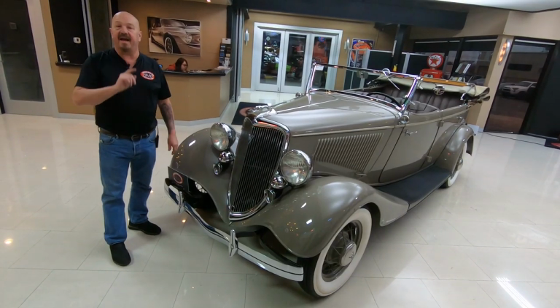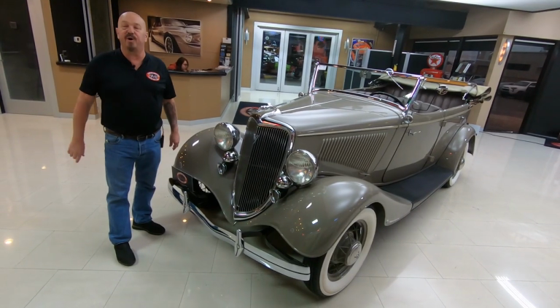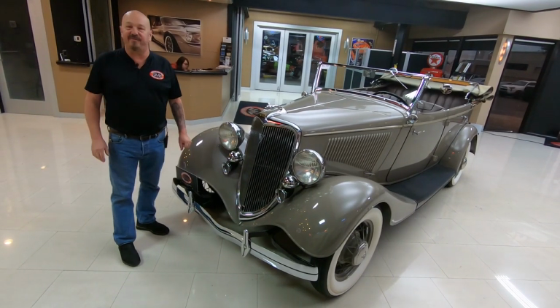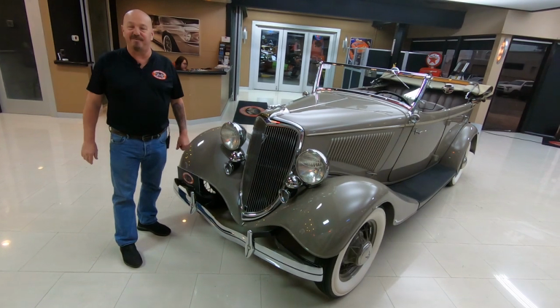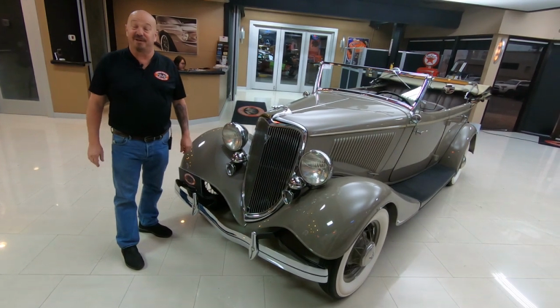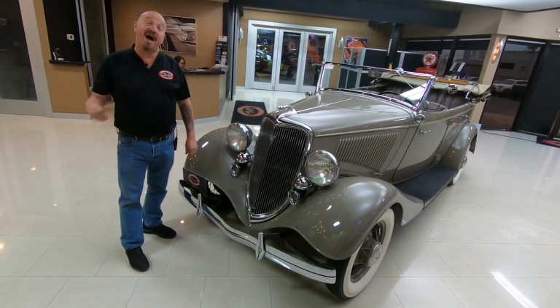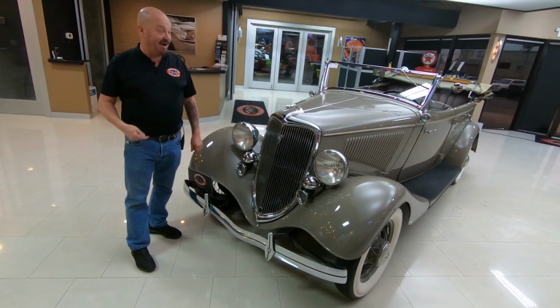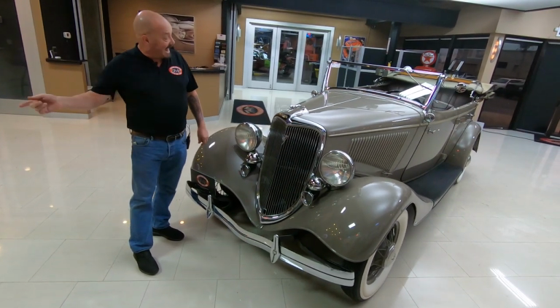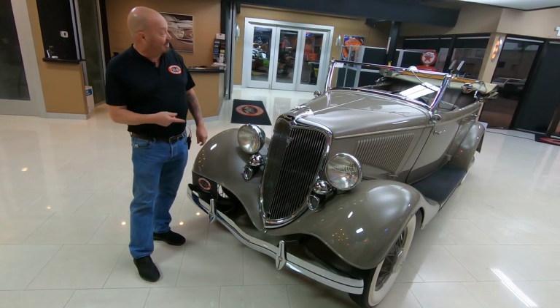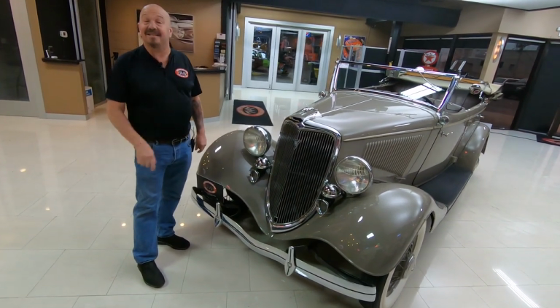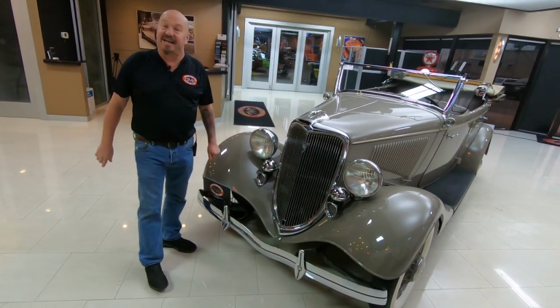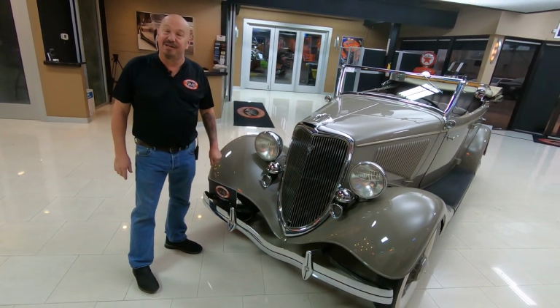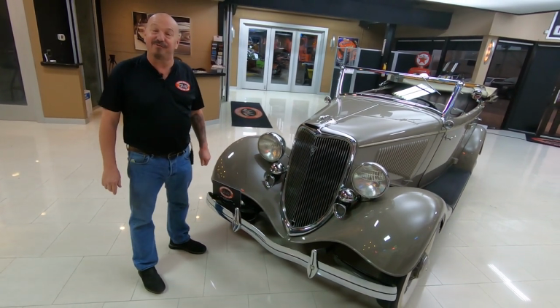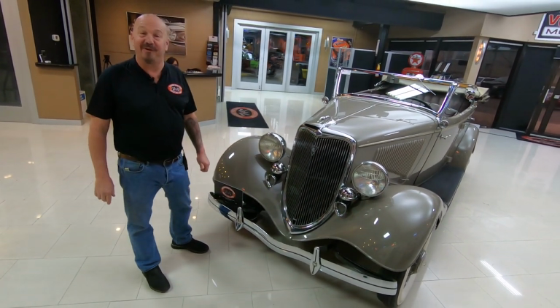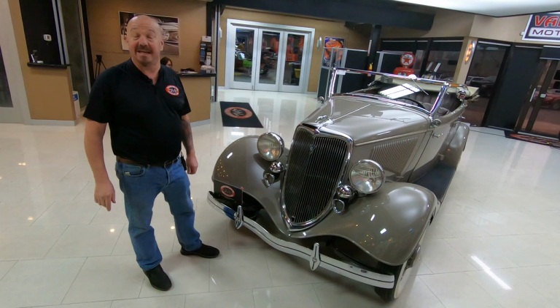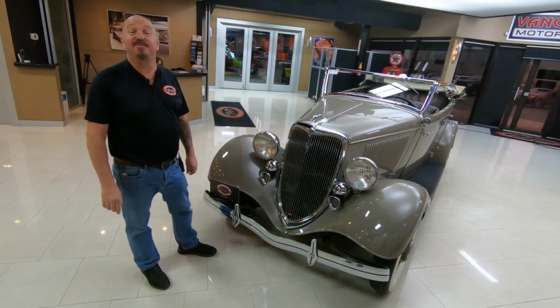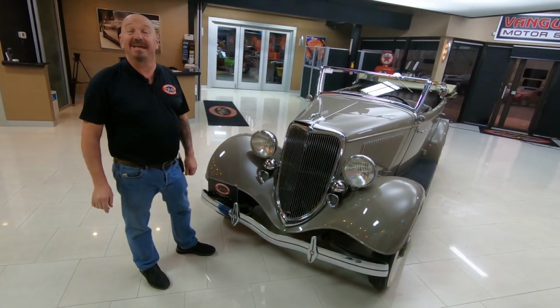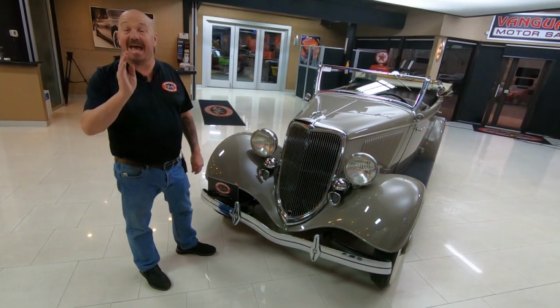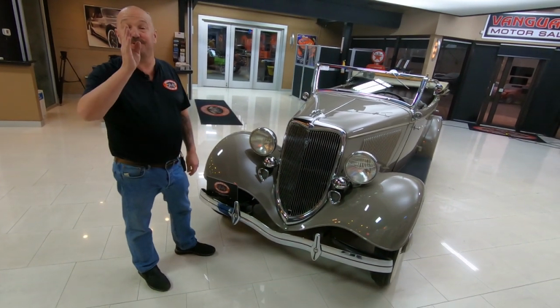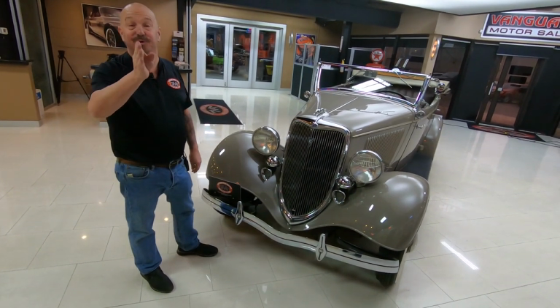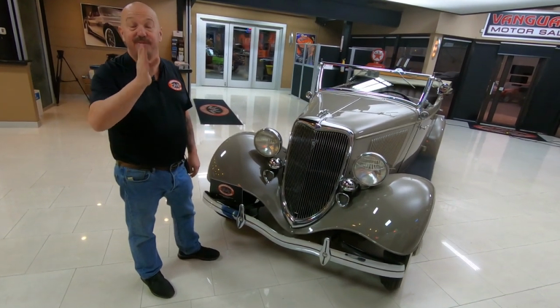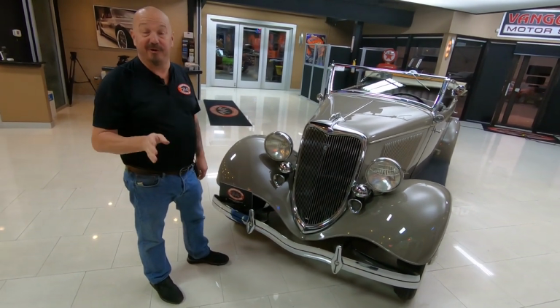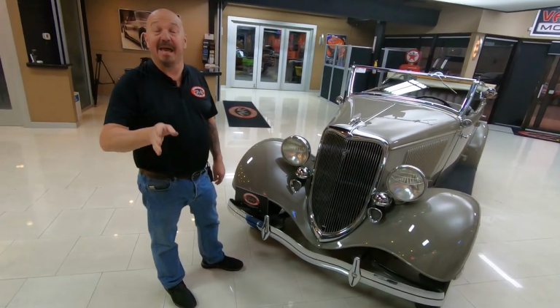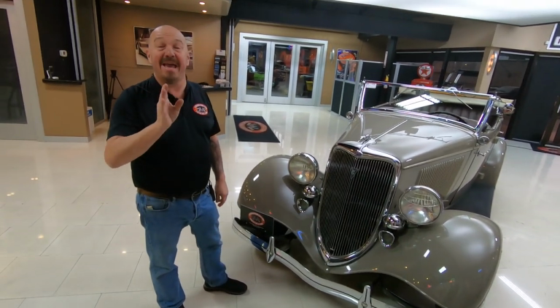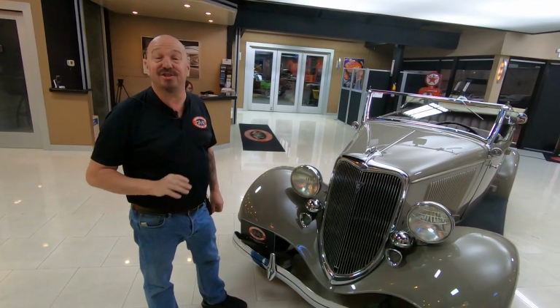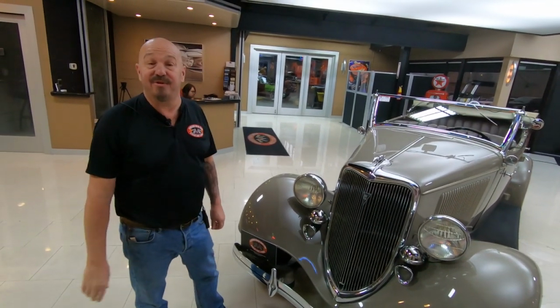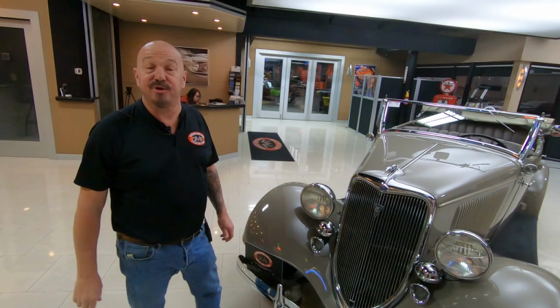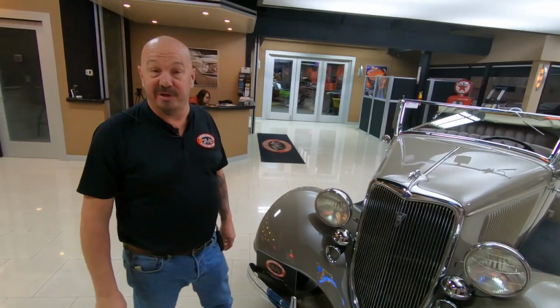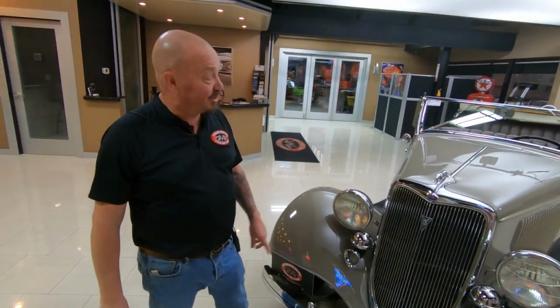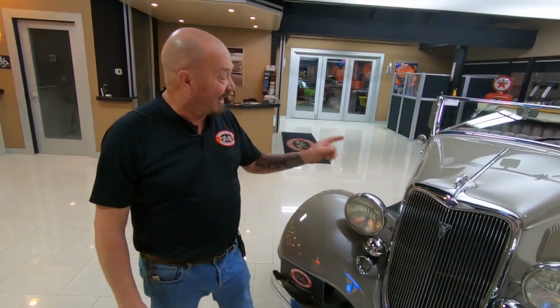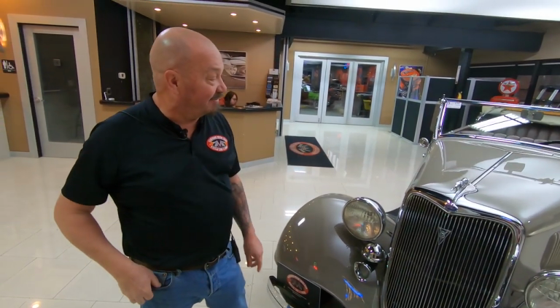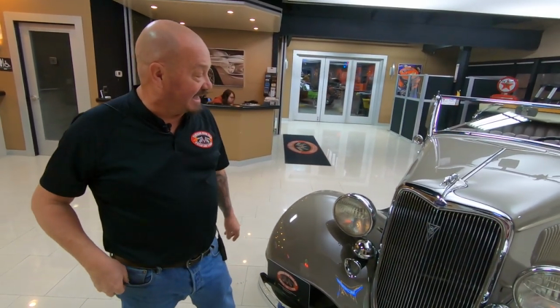Hey guys, welcome back to Vanguard Motor Sales. I'm Greg and this is a 1934 Phaeton. This baby is absolutely beautiful. It may actually have the original motor in it too — a flathead V8.